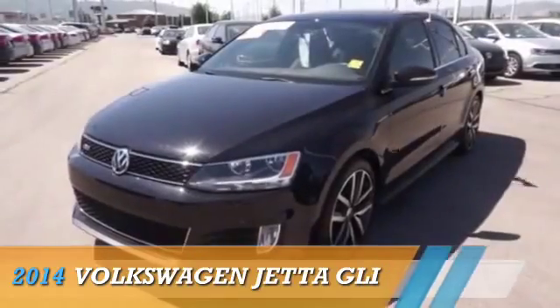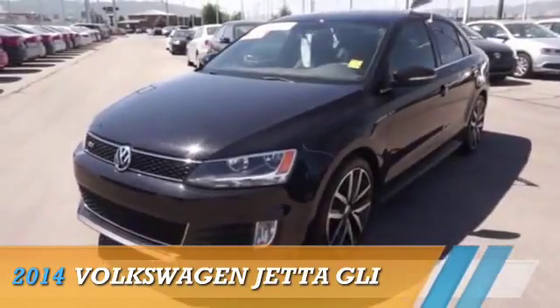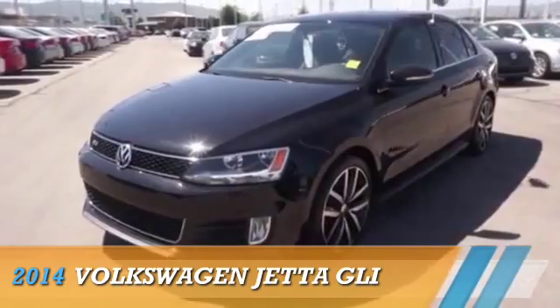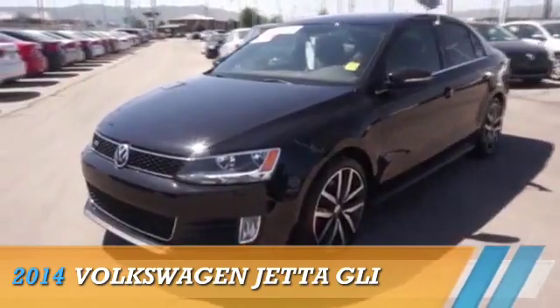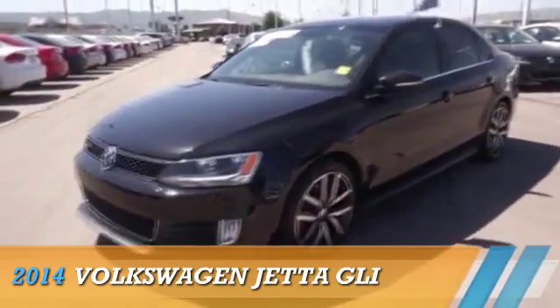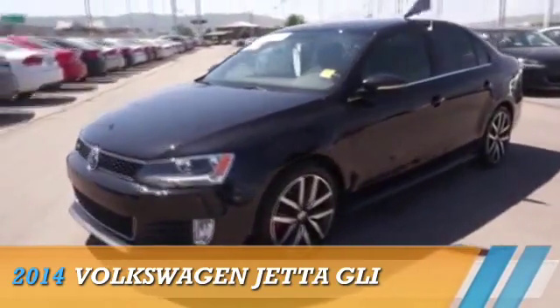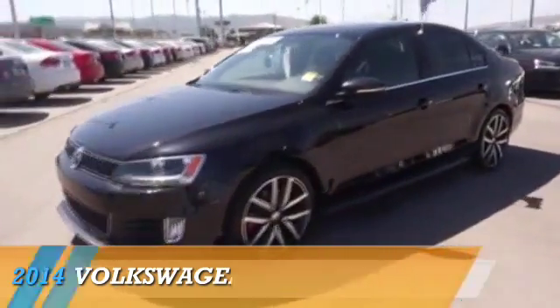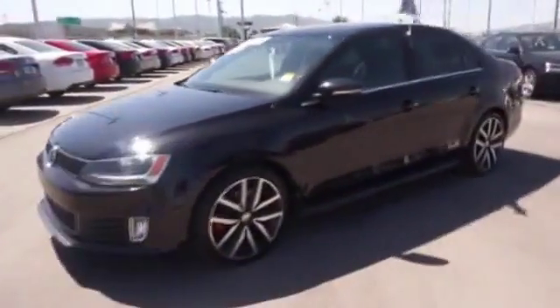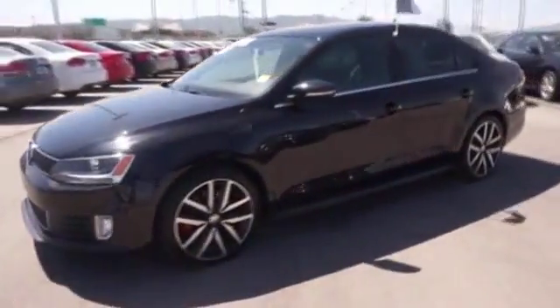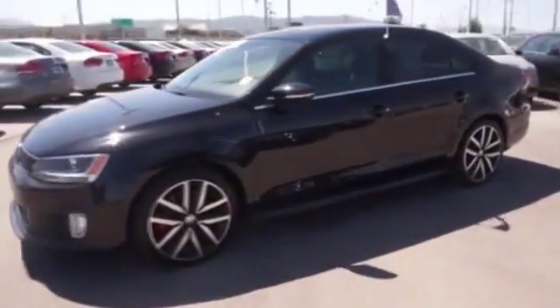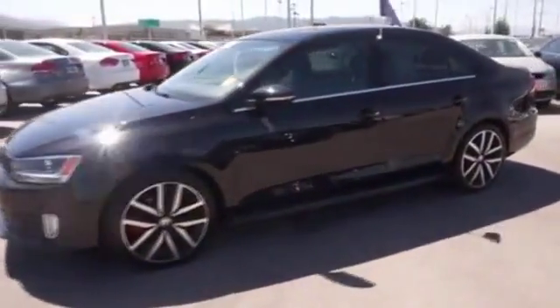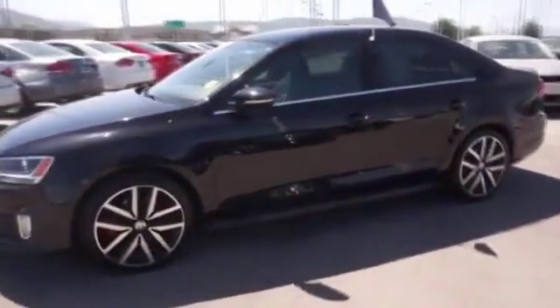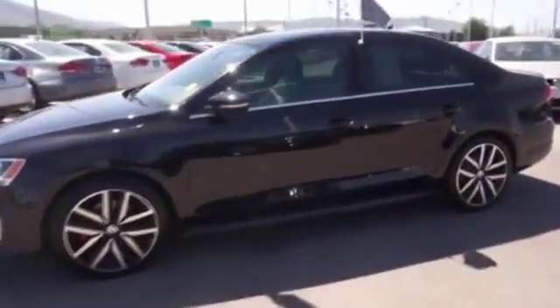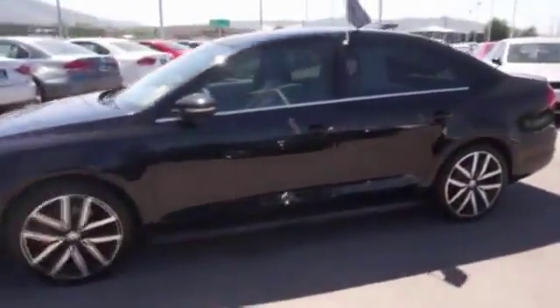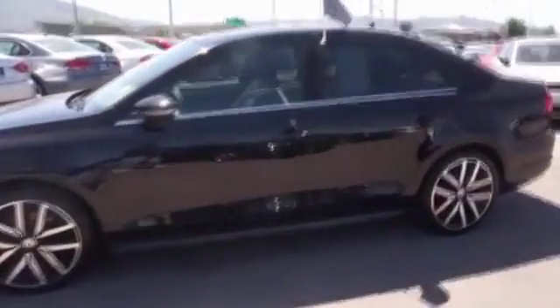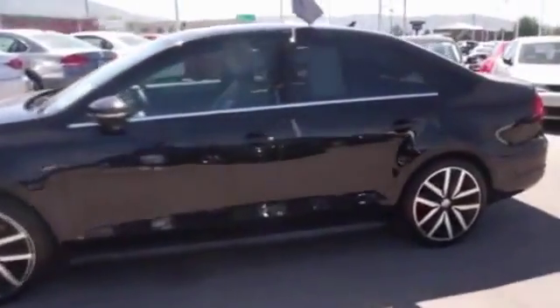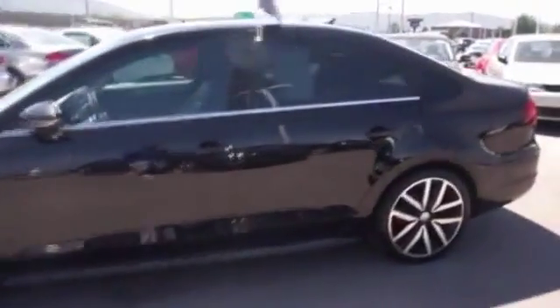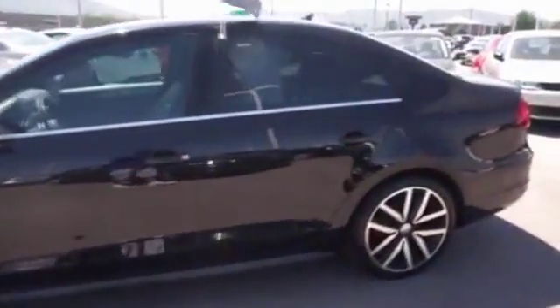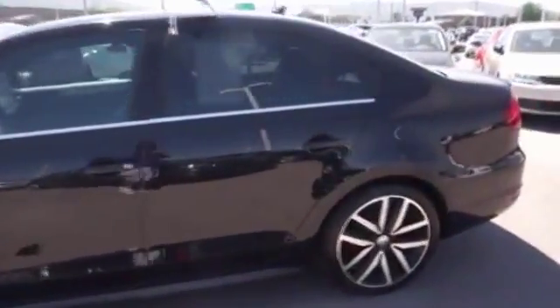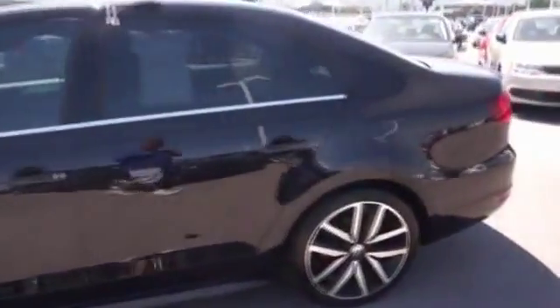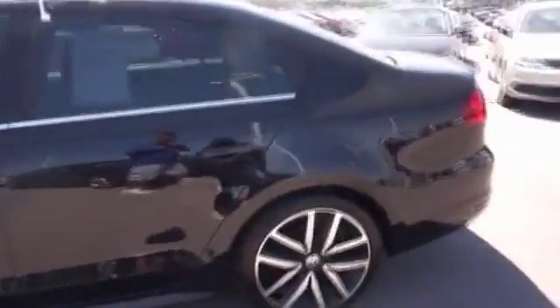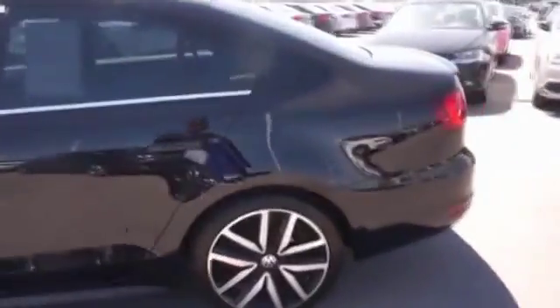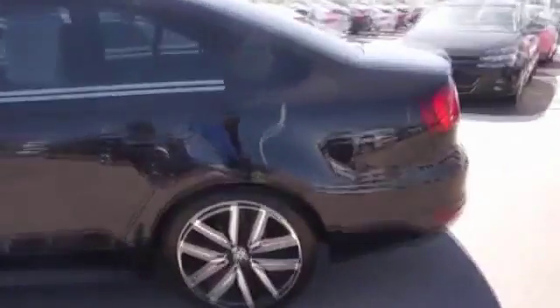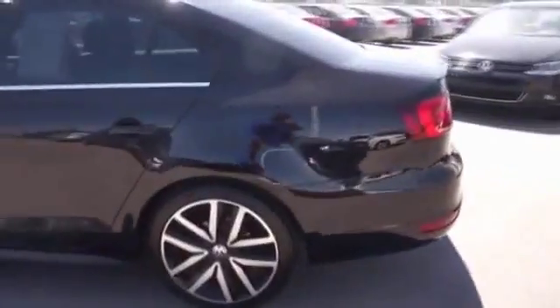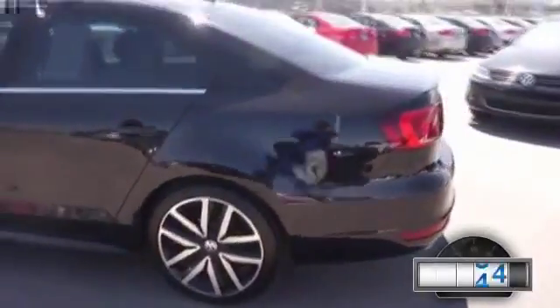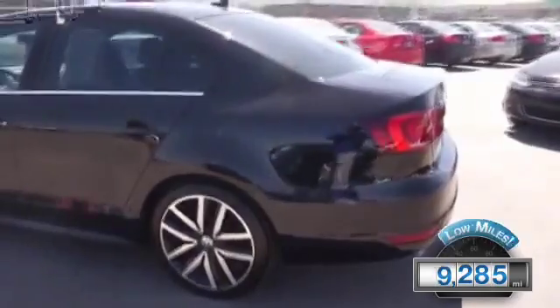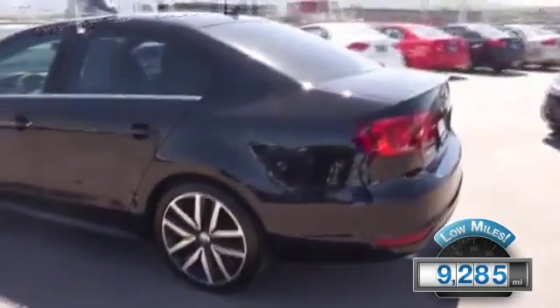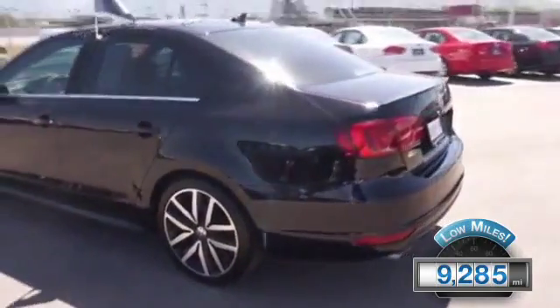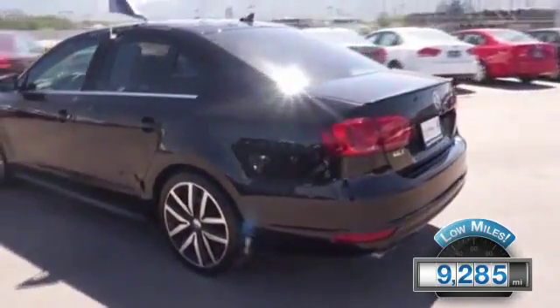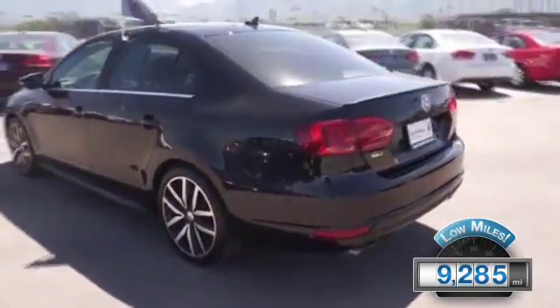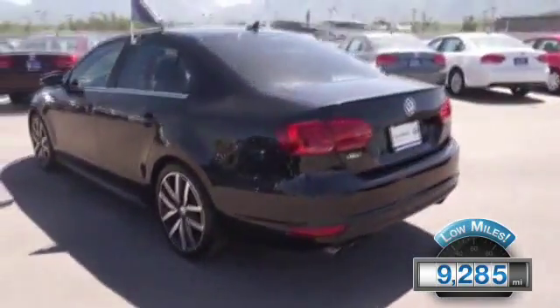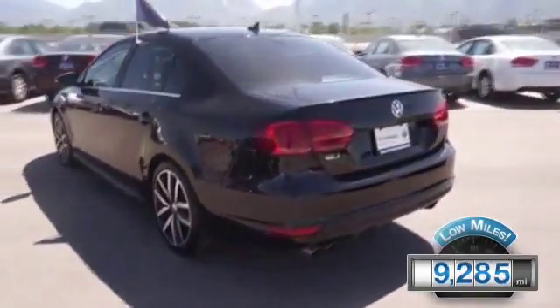Presenting the 2014 Volkswagen Jetta, powered by front-wheel drive, a two-liter four-cylinder engine and a manual transmission. With fewer than 10,000 miles, this vehicle is like new.